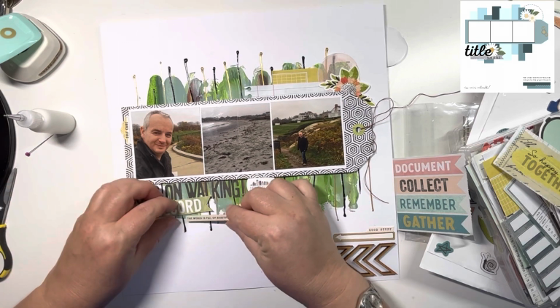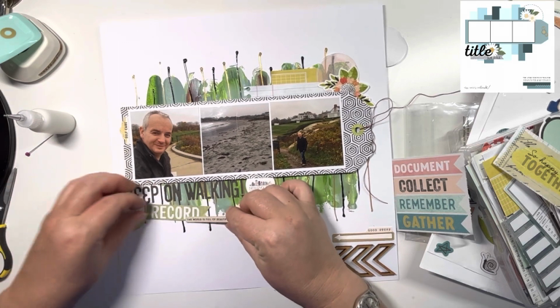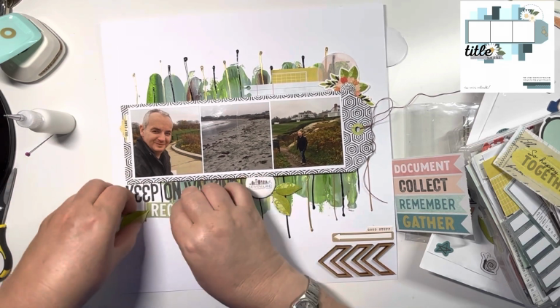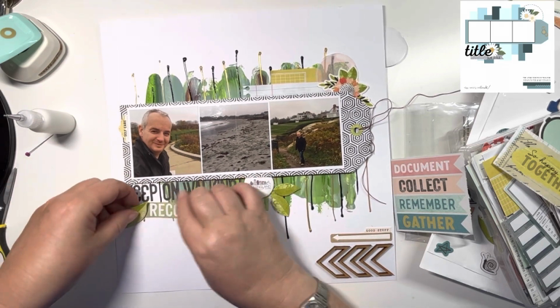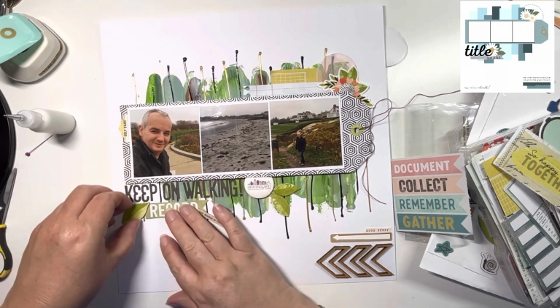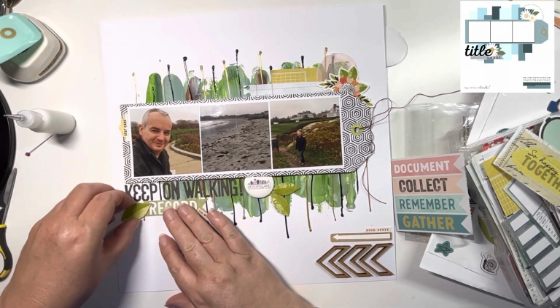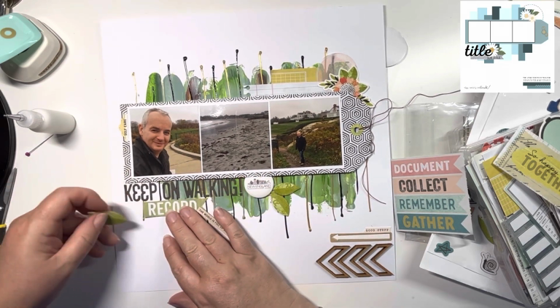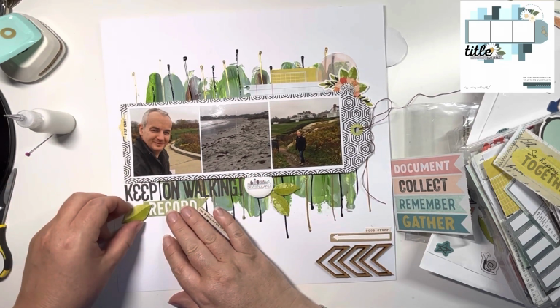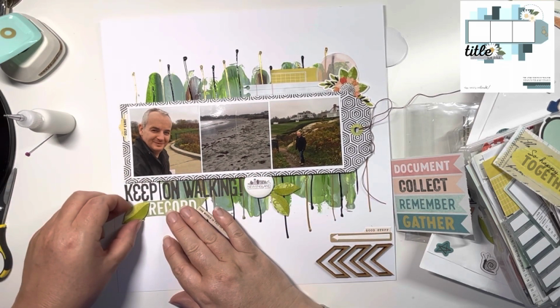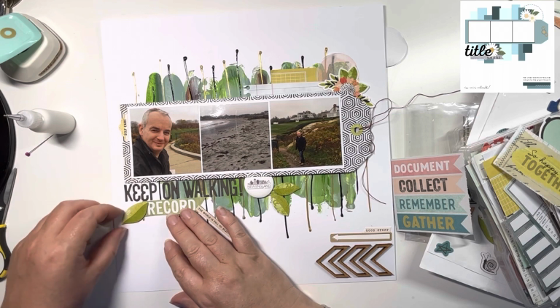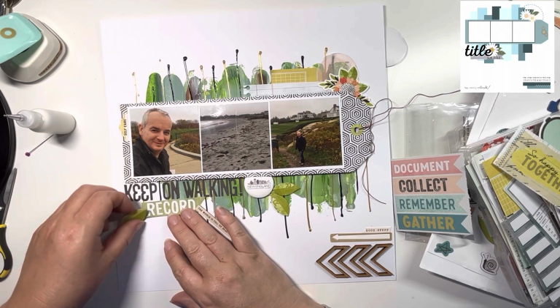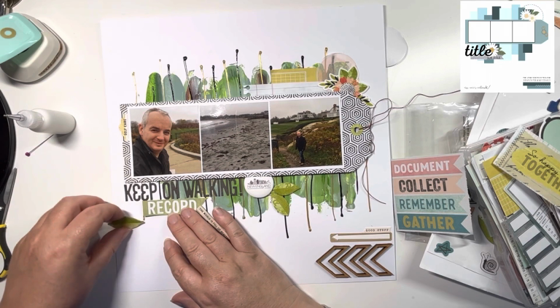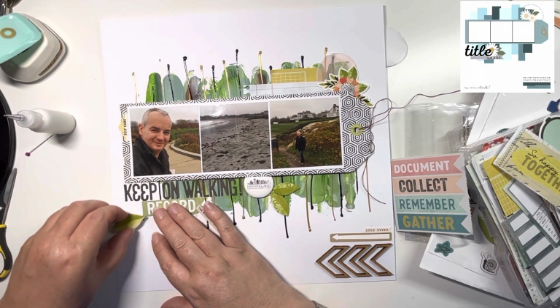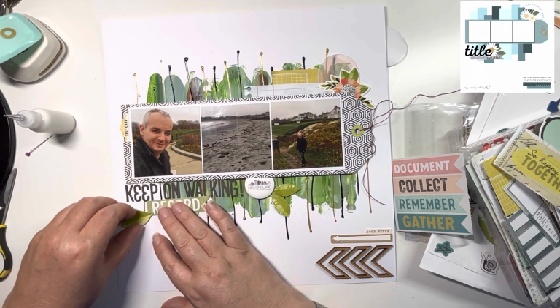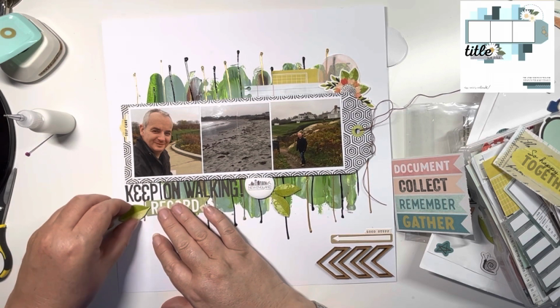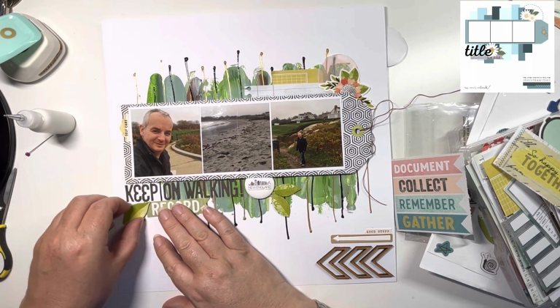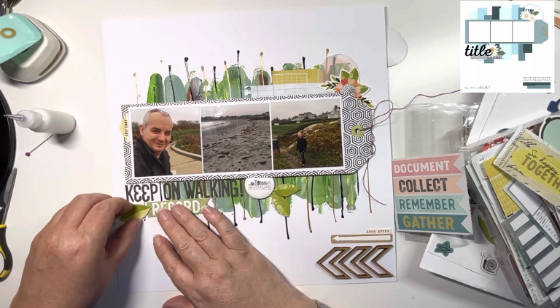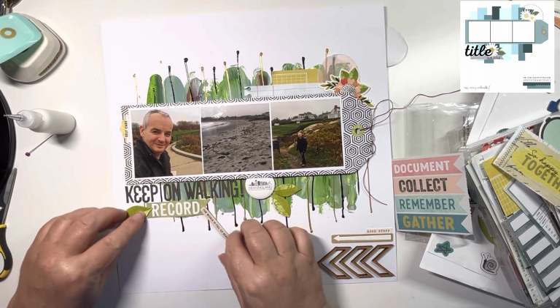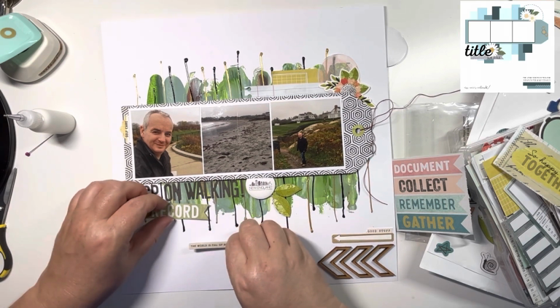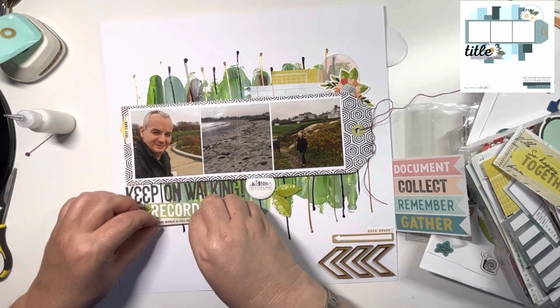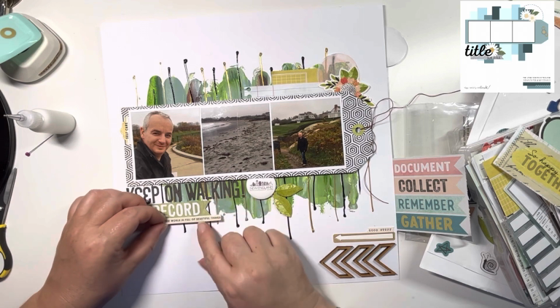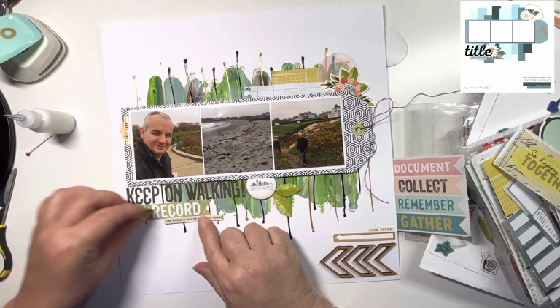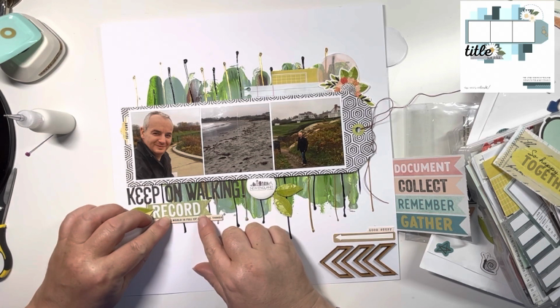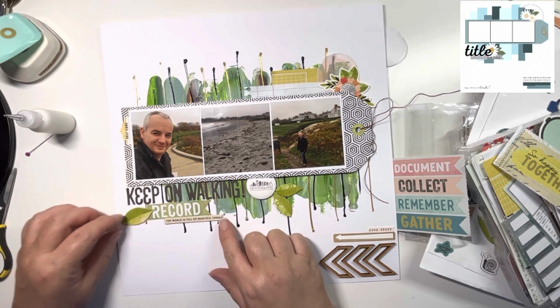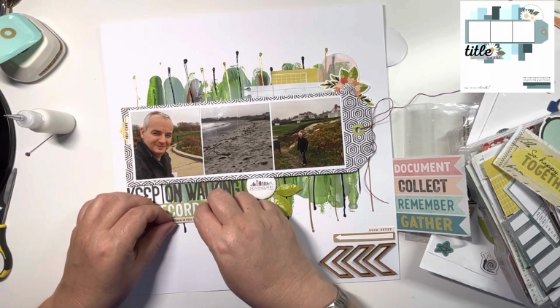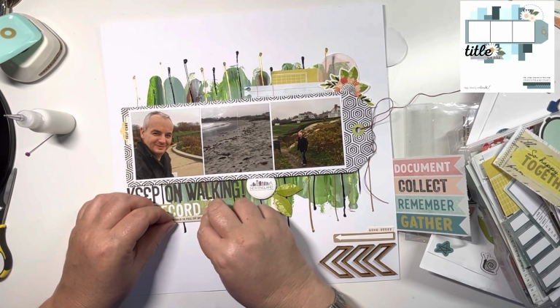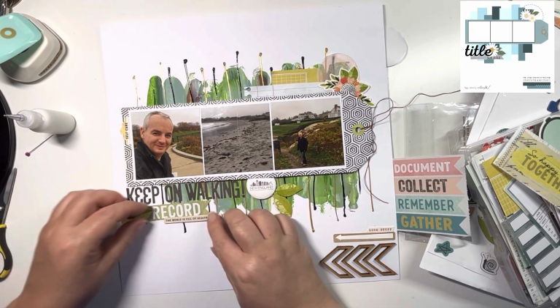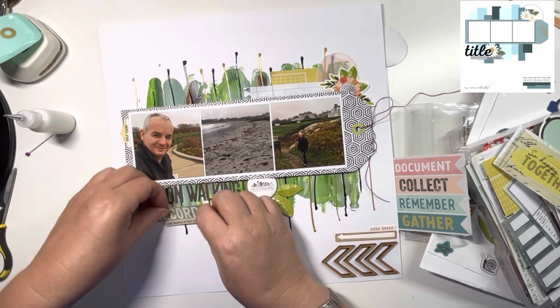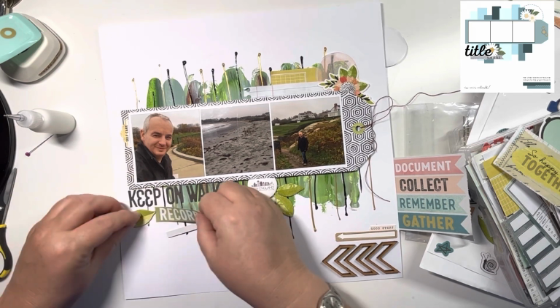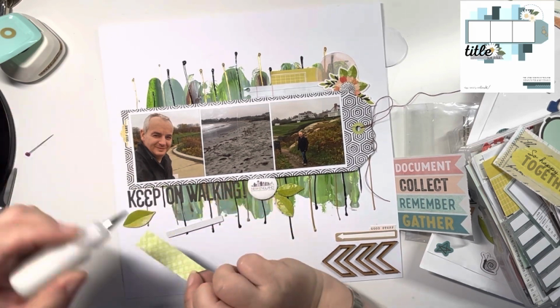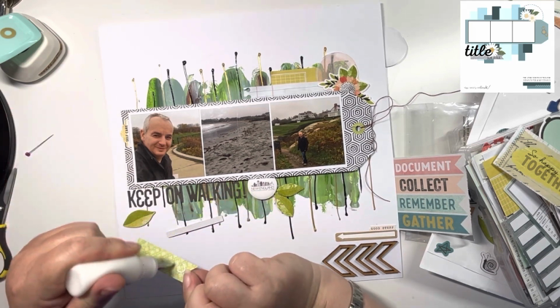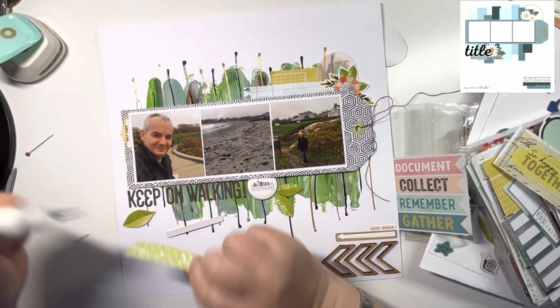The chipboard piece just says 'the world is full of beautiful things', which matches this walk, because it really was full of beautiful things. Just checking the positioning before I glue everything down.